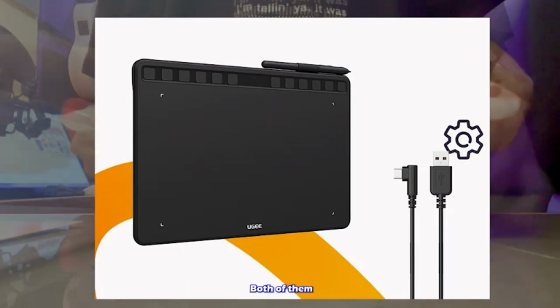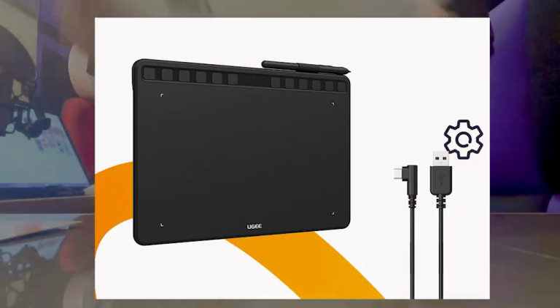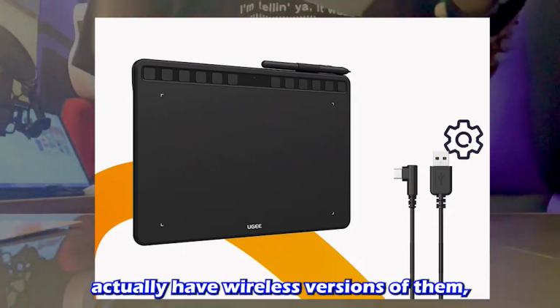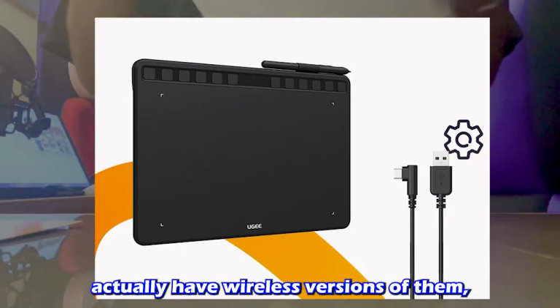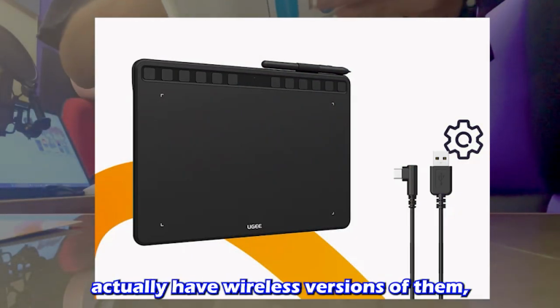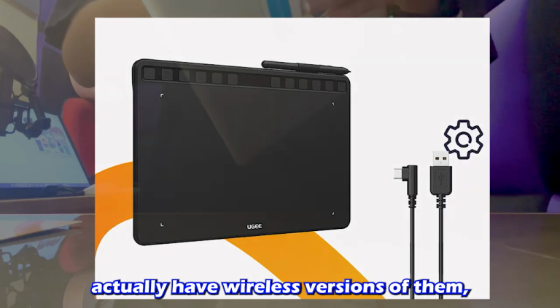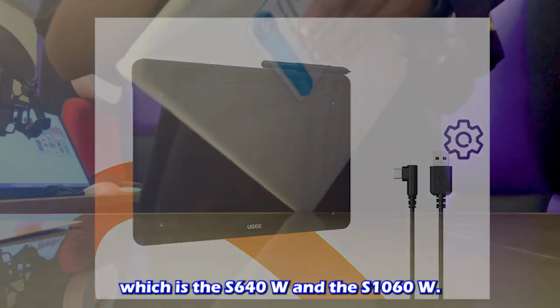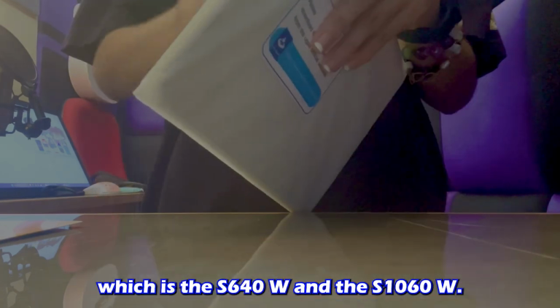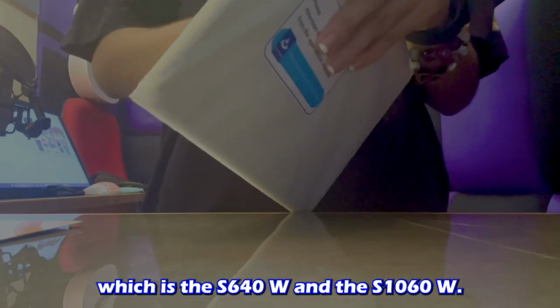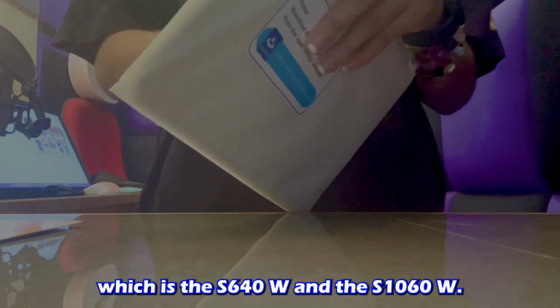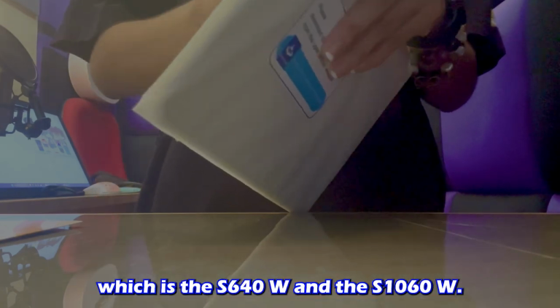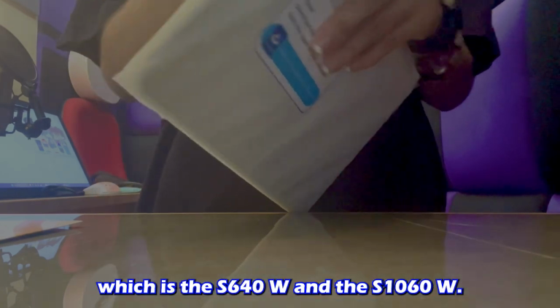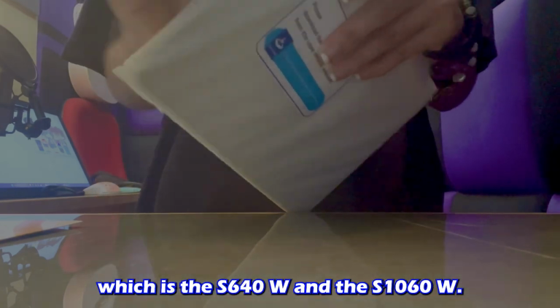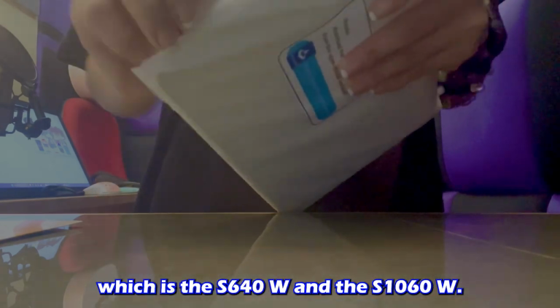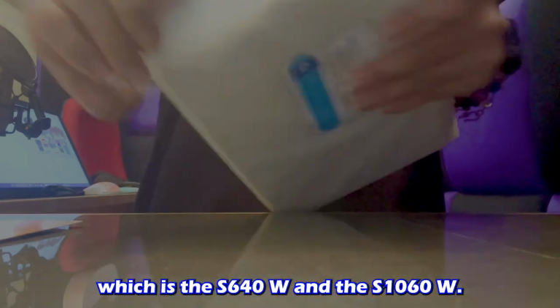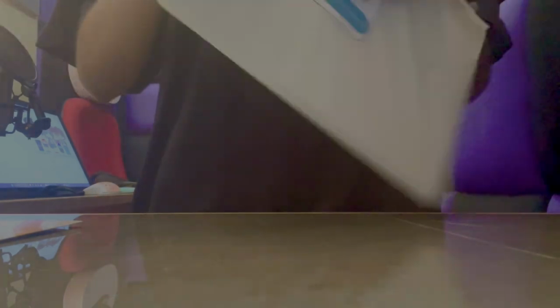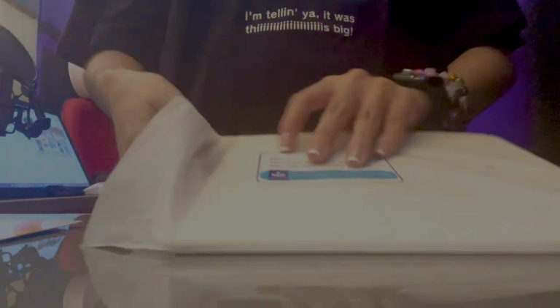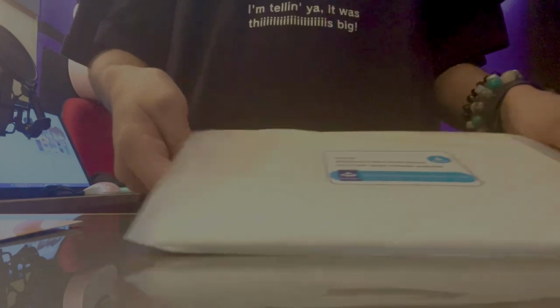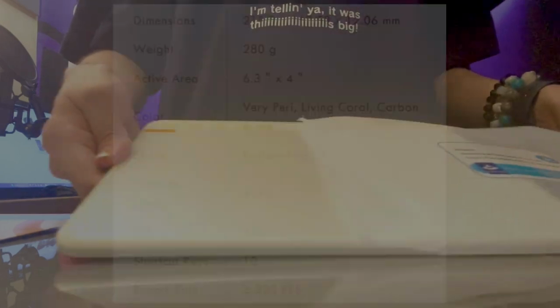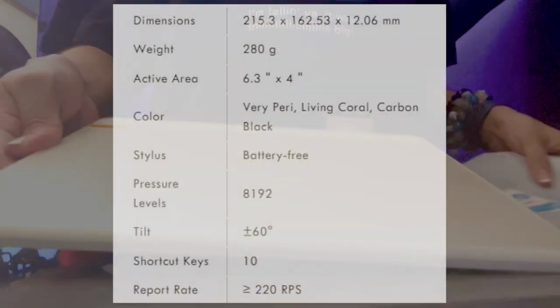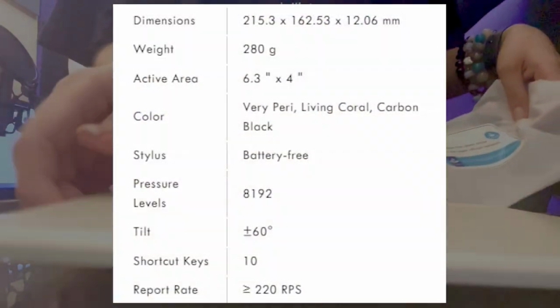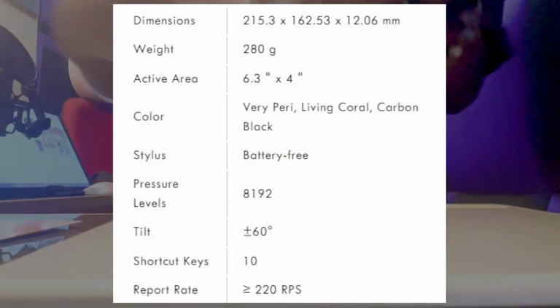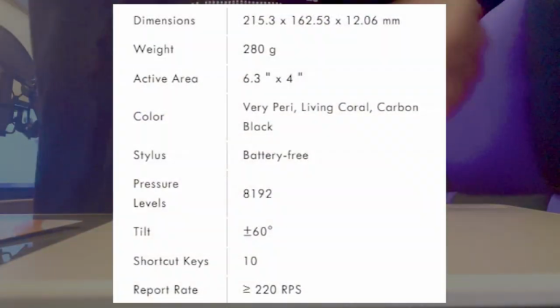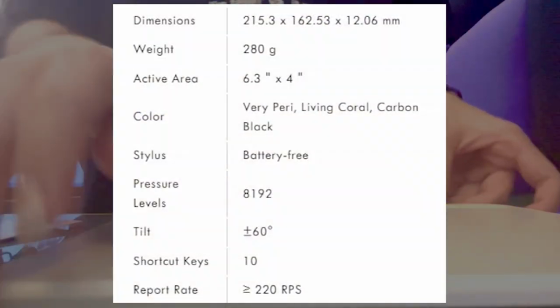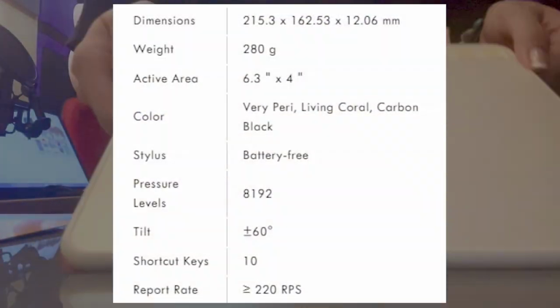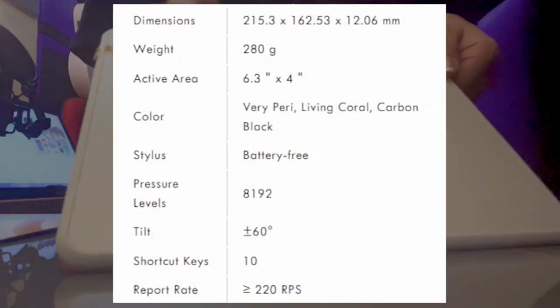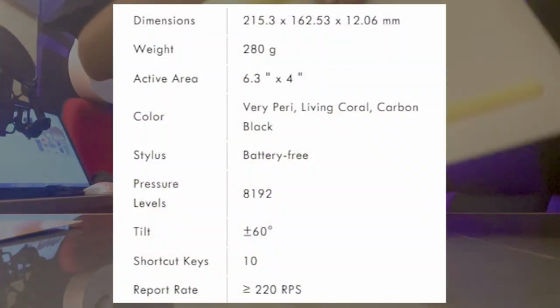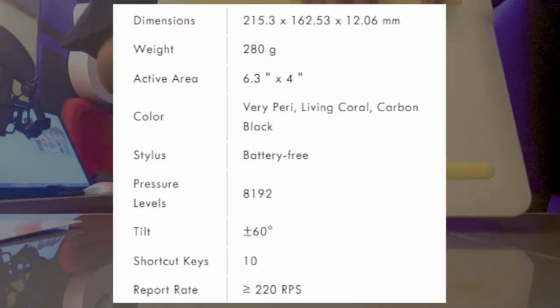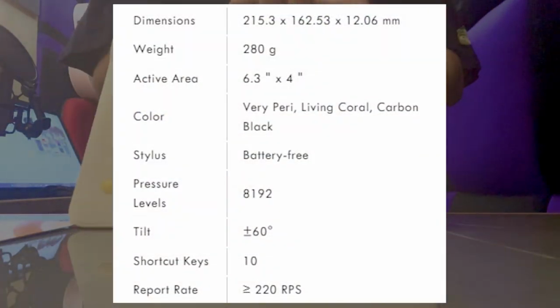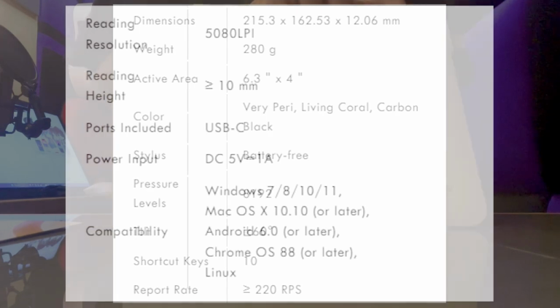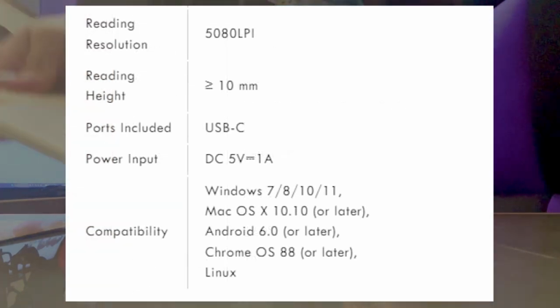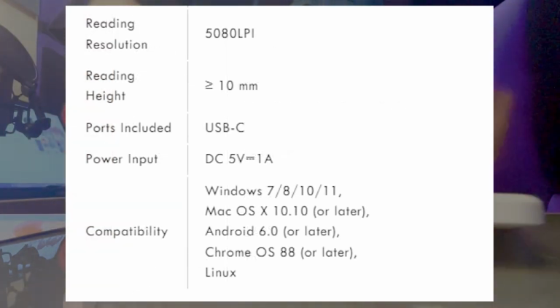Both of them actually have wireless versions, which are the S640W and S1060W. I'm going to be leaving all the specs of this tablet on screen right now, so just pause the video if you want to look at them.